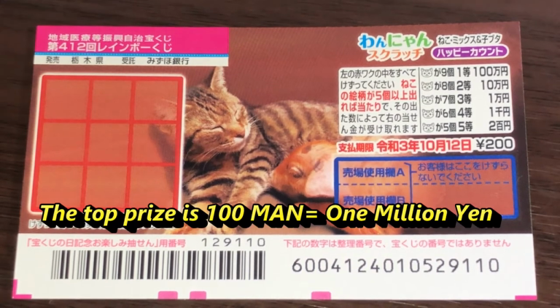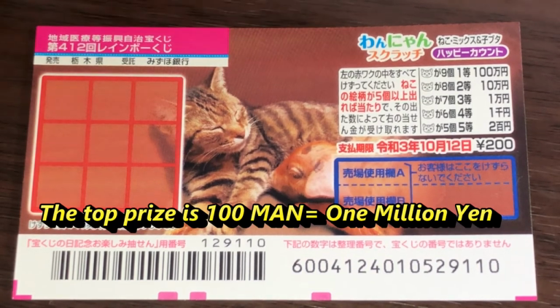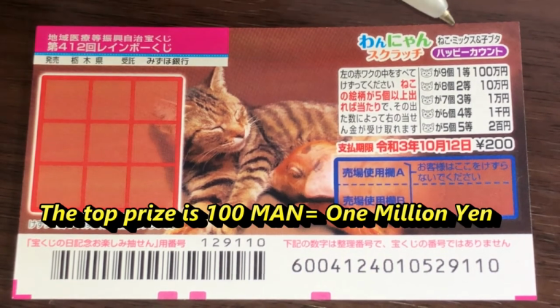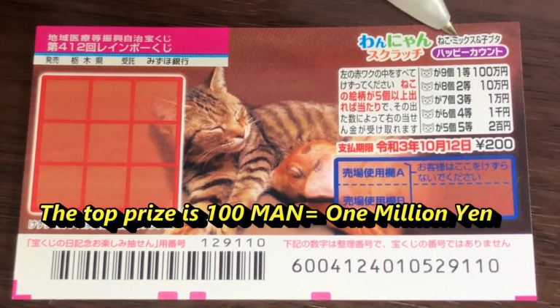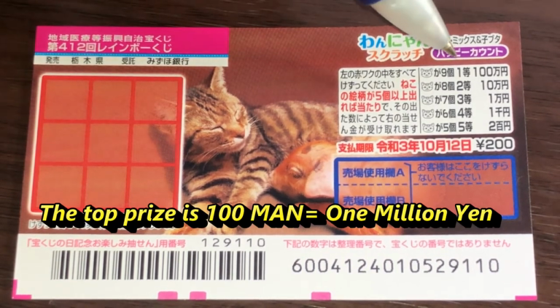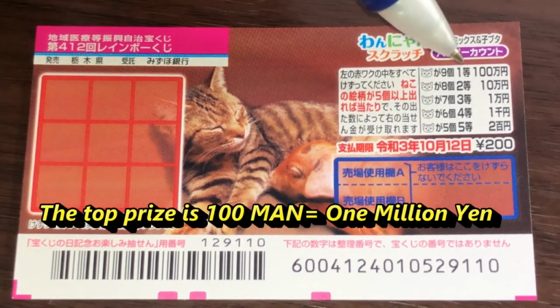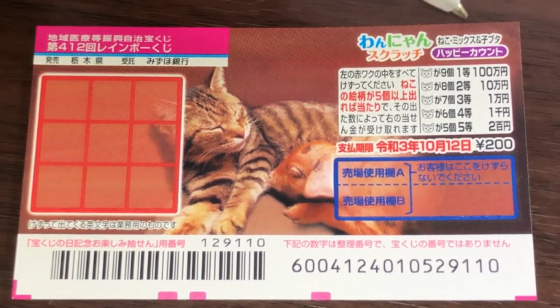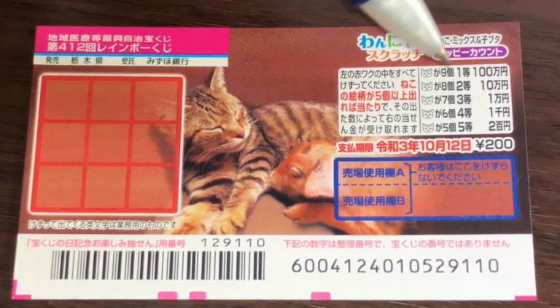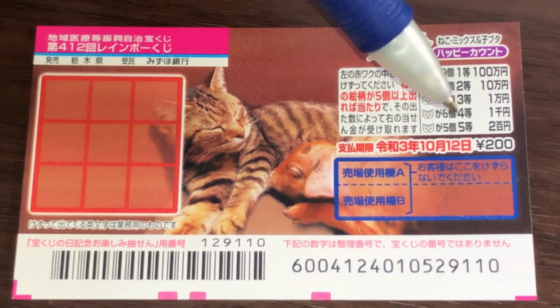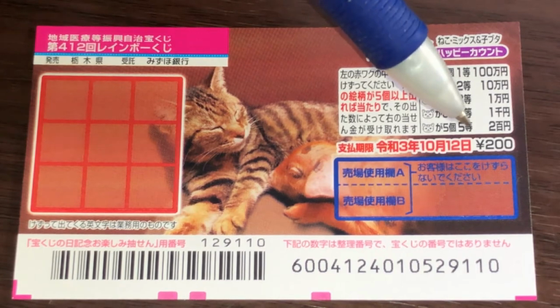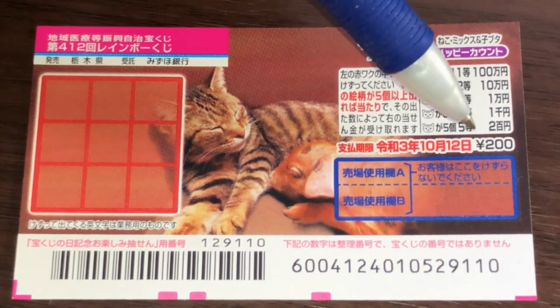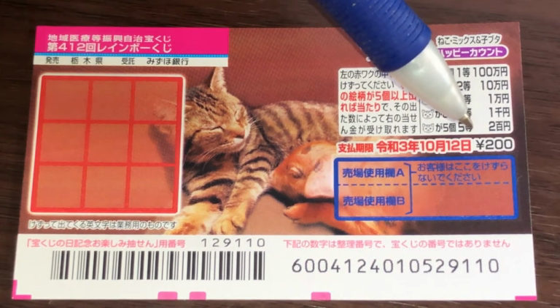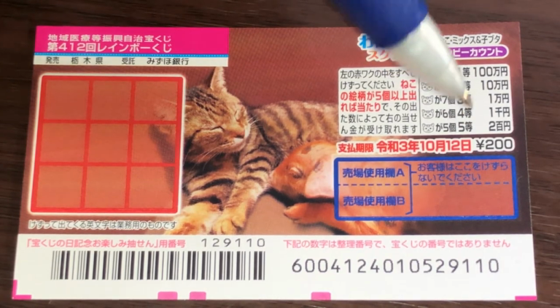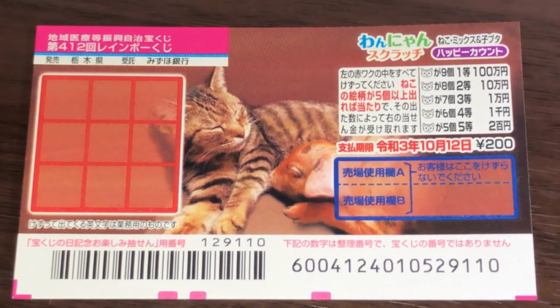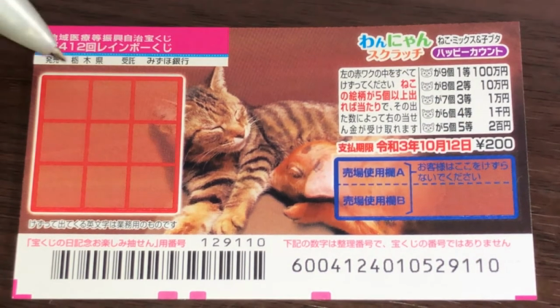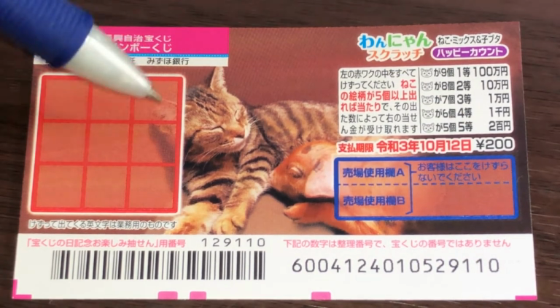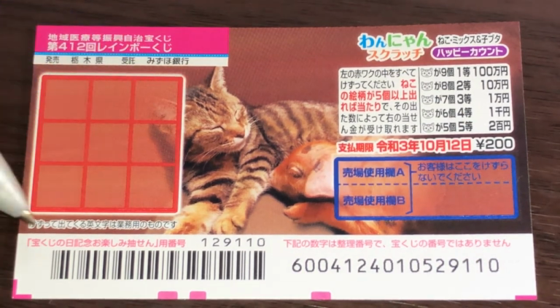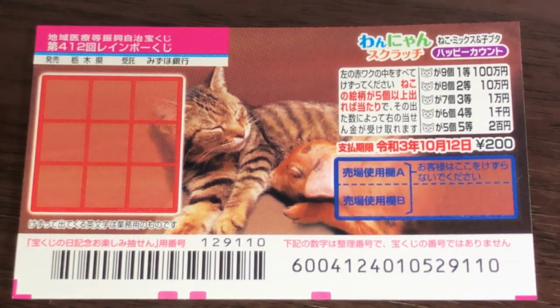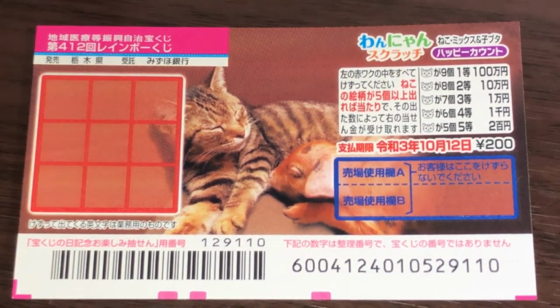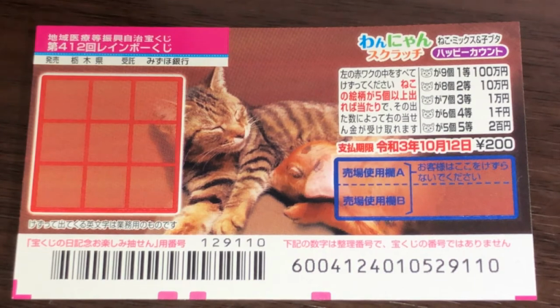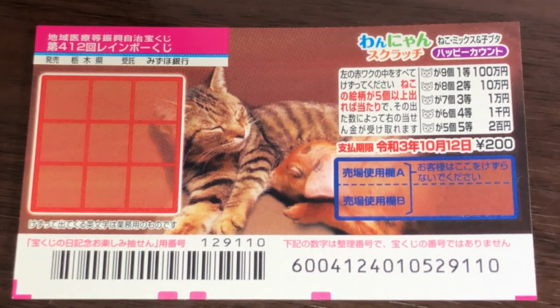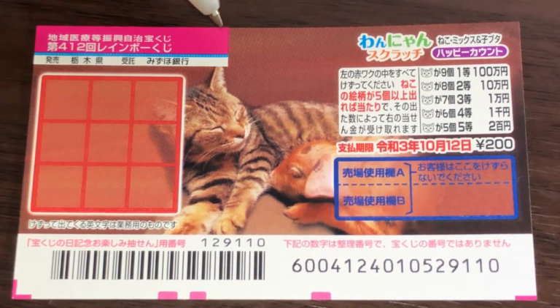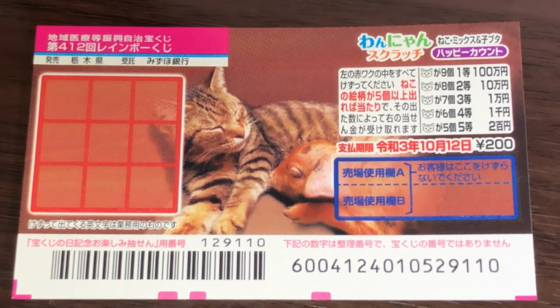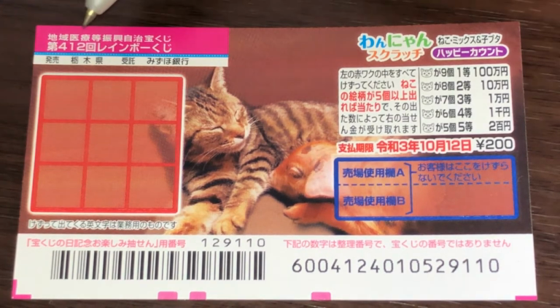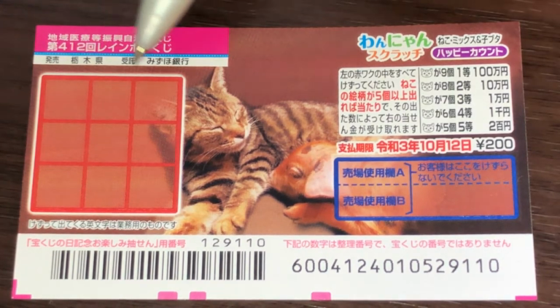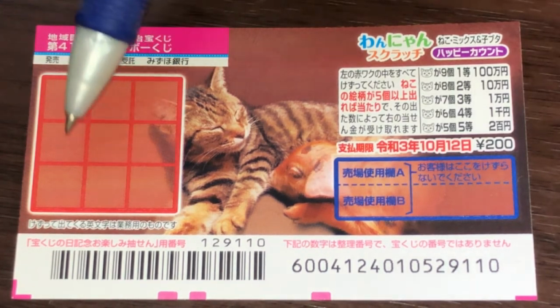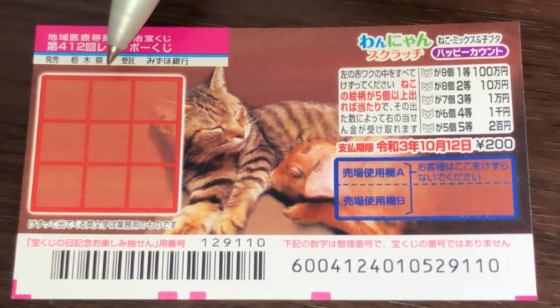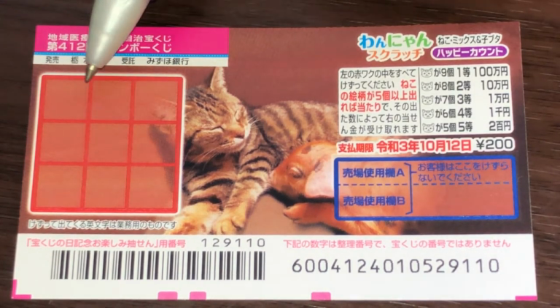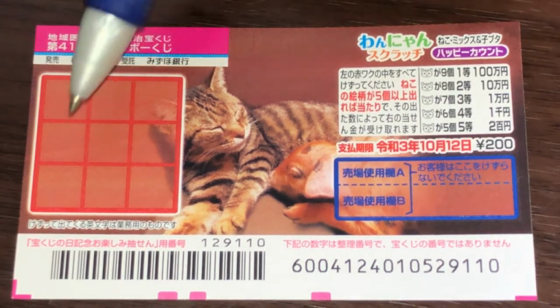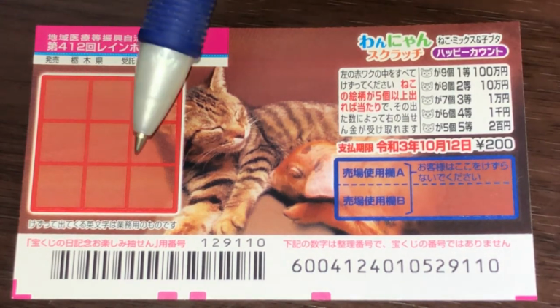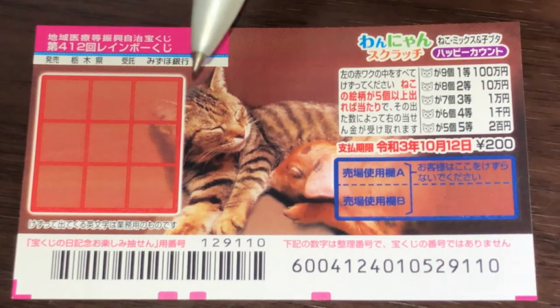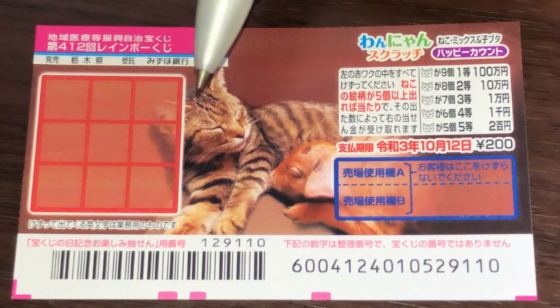The top prize is Hyakuman. A ticket costs 200 yen. This is the scratch area — as you can see, it's cat themed. There are nine boxes that you need to scratch.